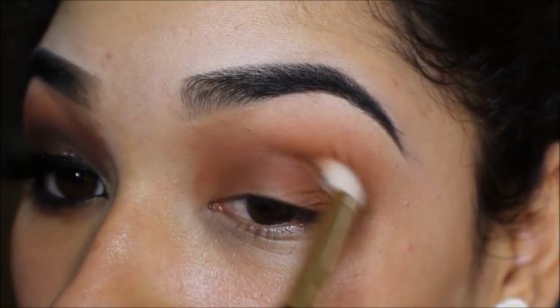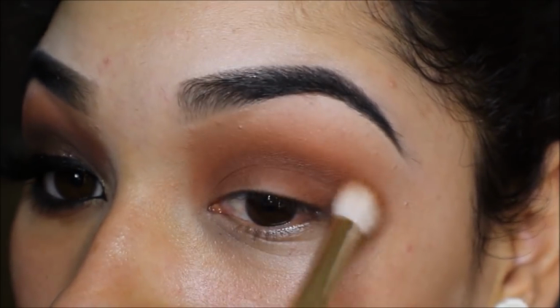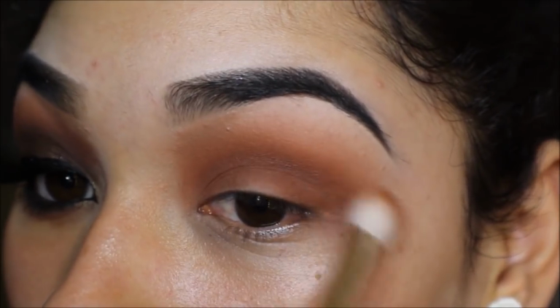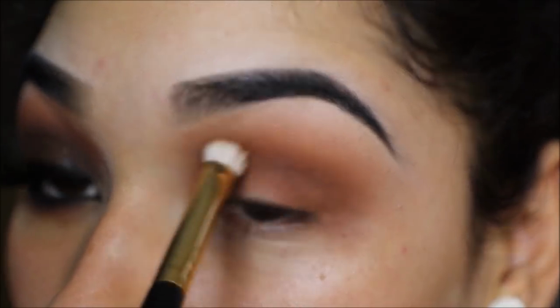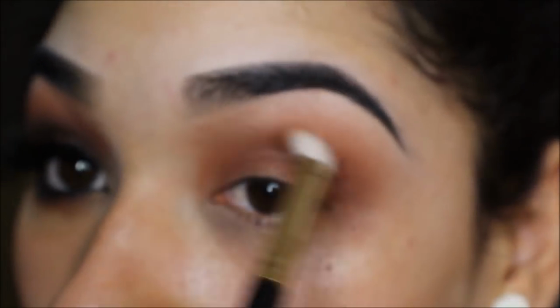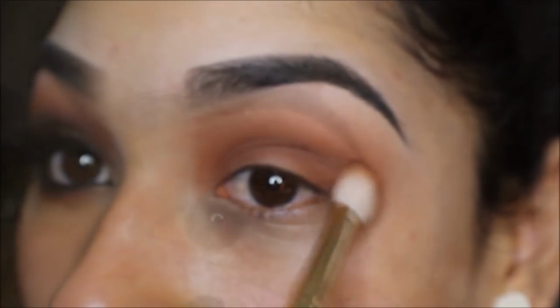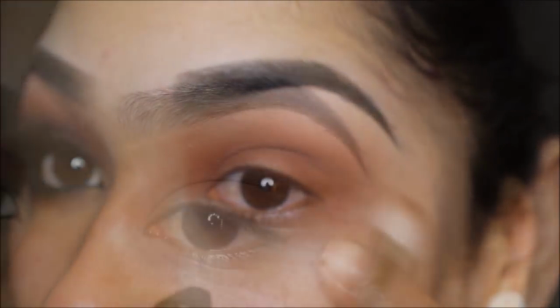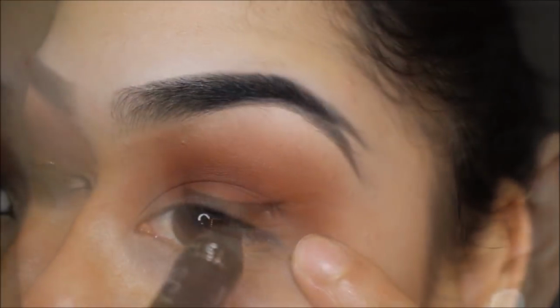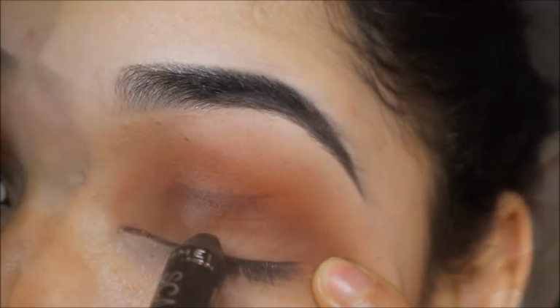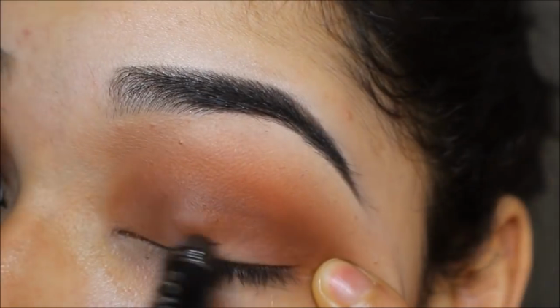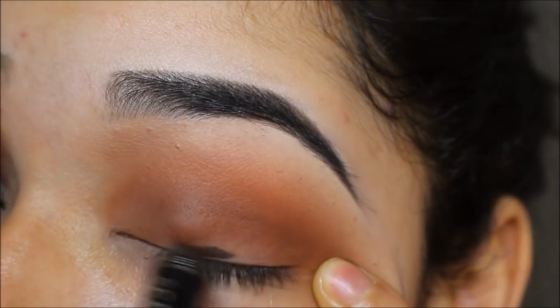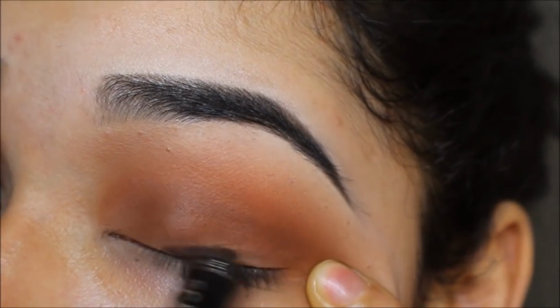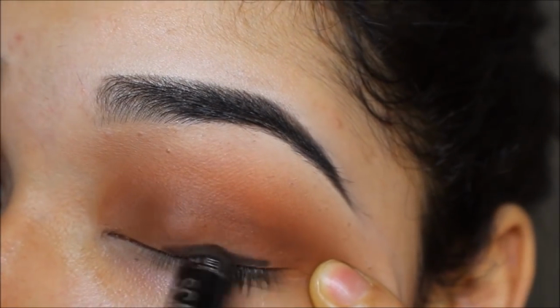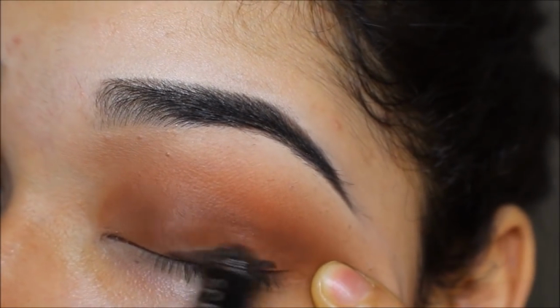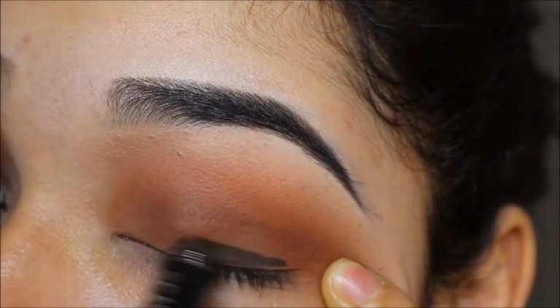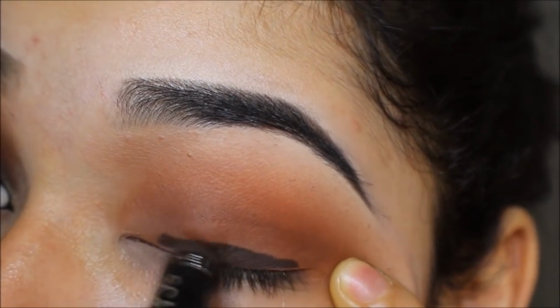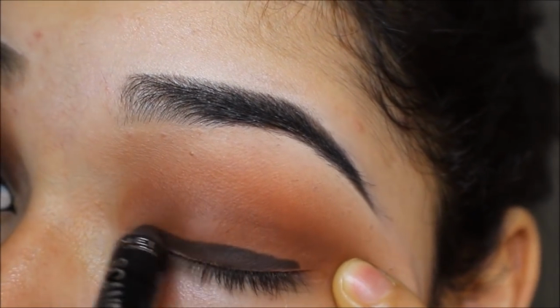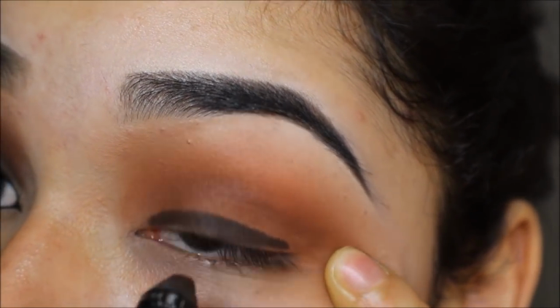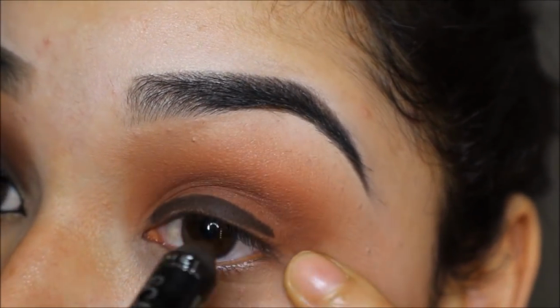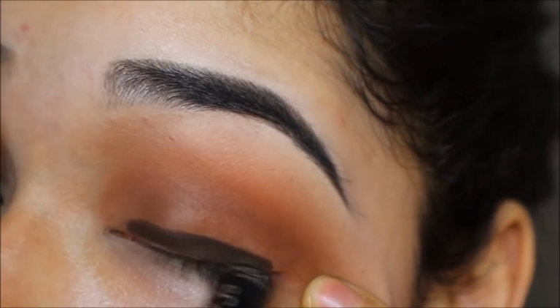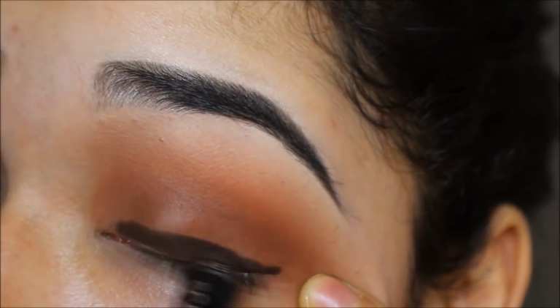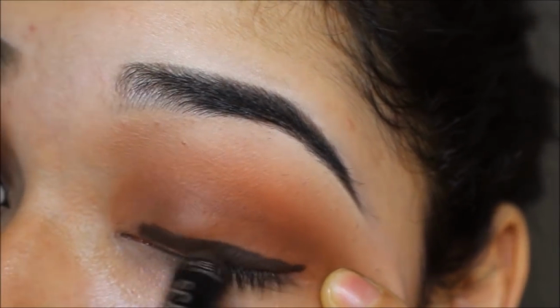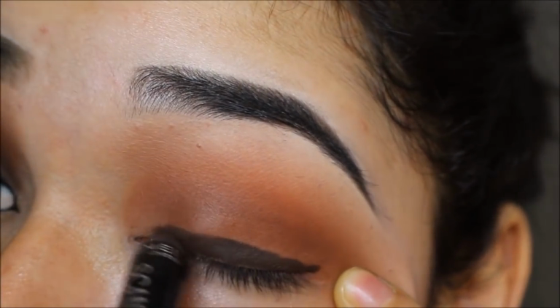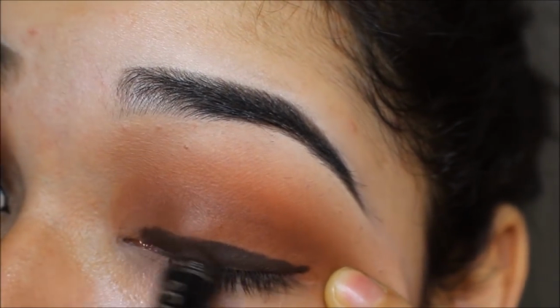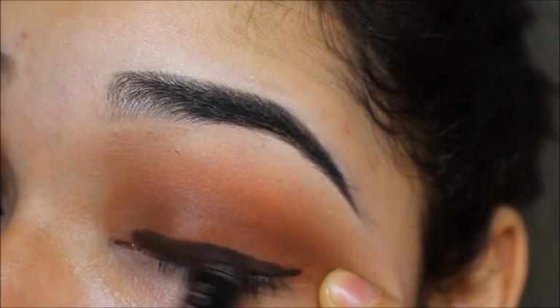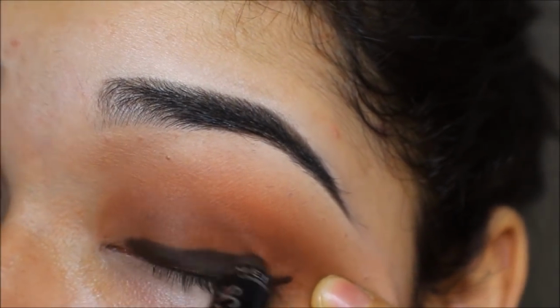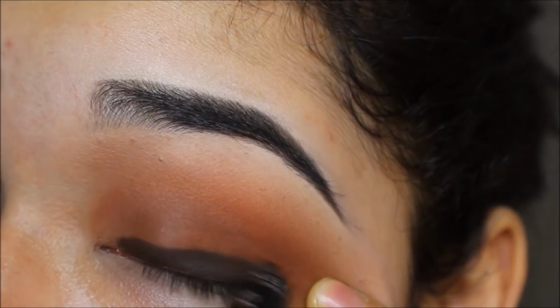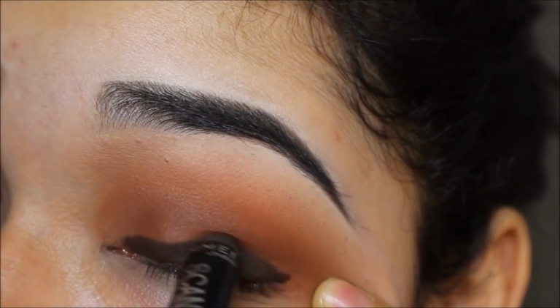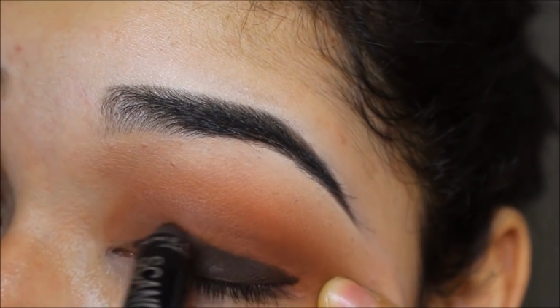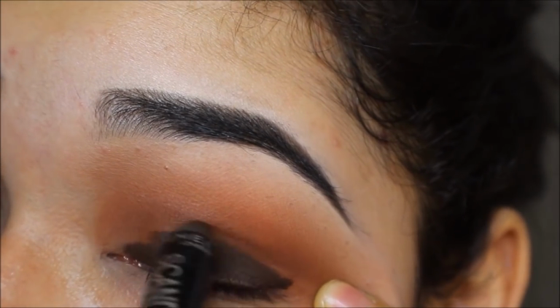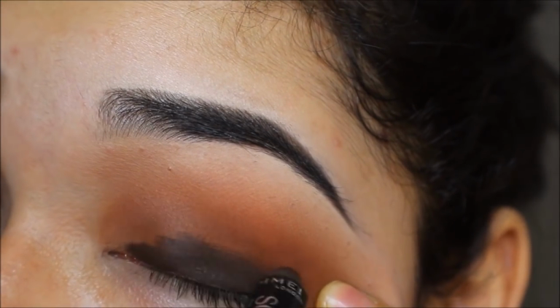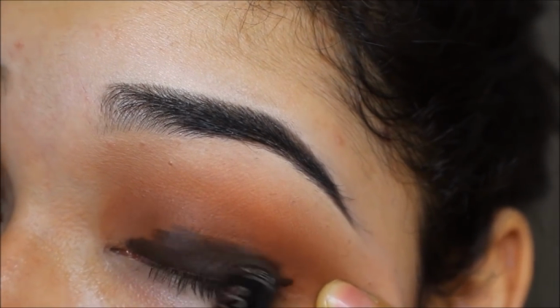Now I'm taking the Rimmel Scandal Eyes eyeshadow crayon in the shade 014 Bold Brown and putting that all over my eyelid.